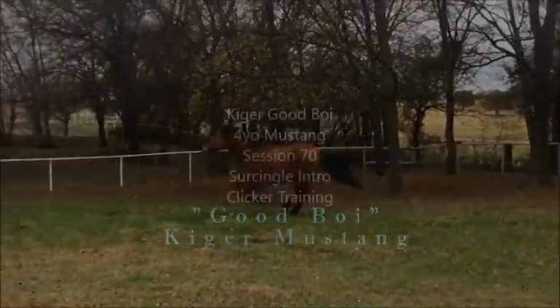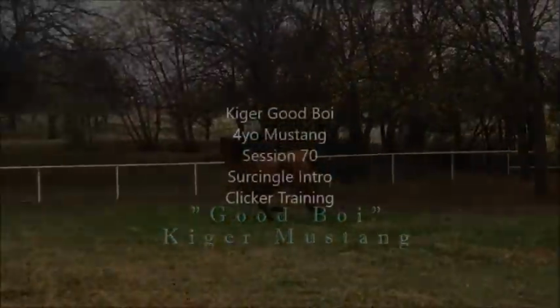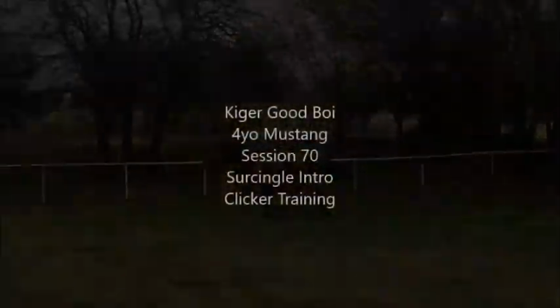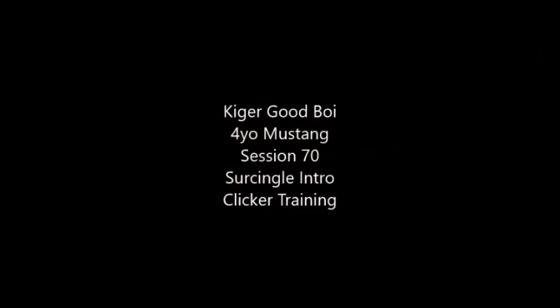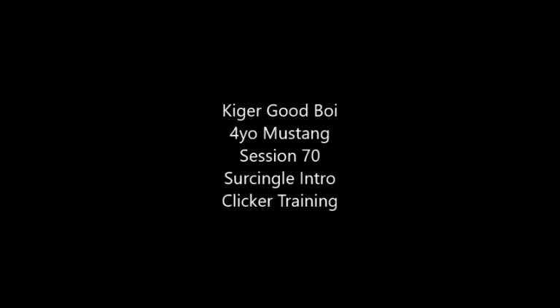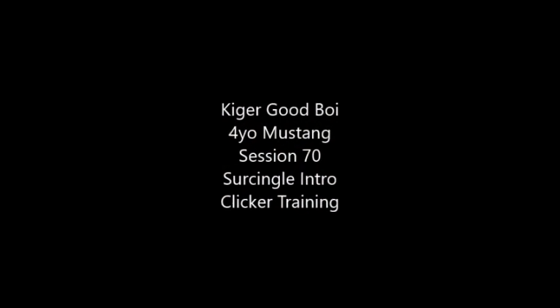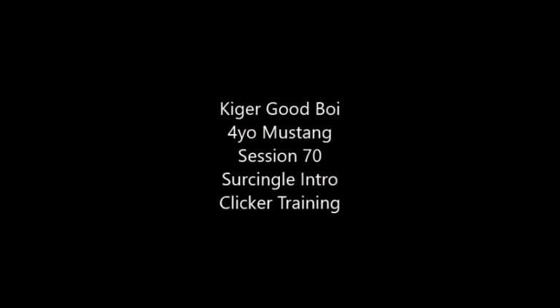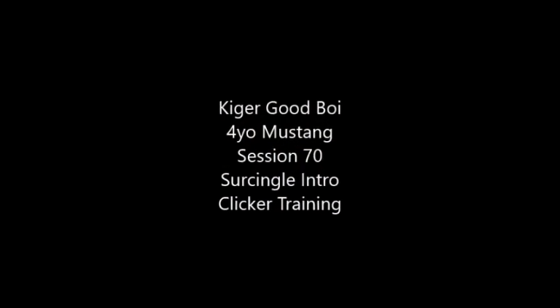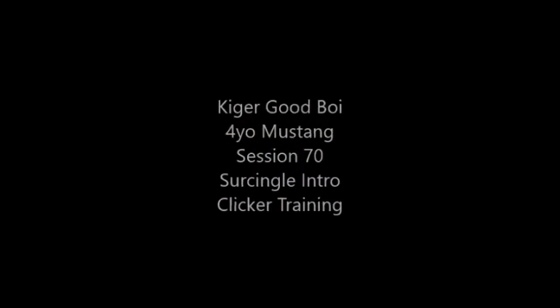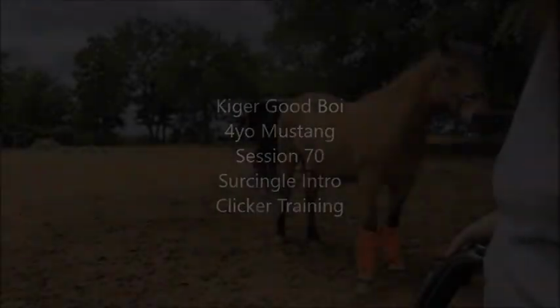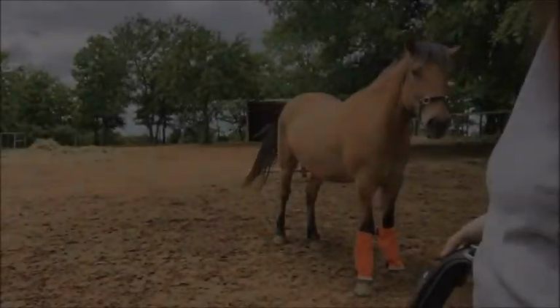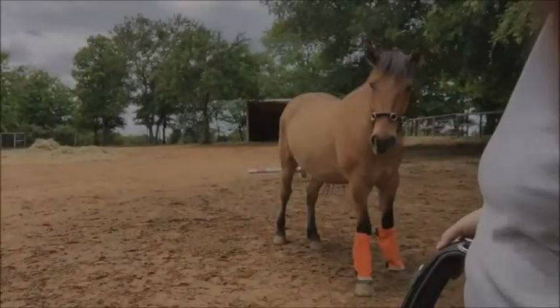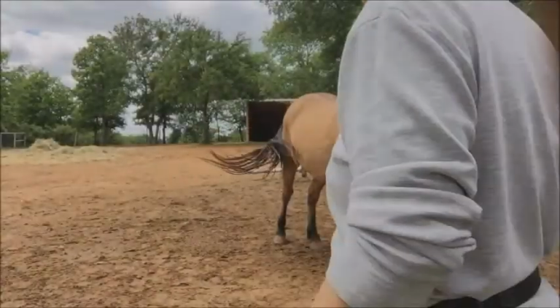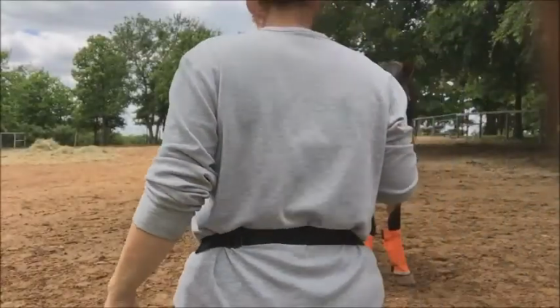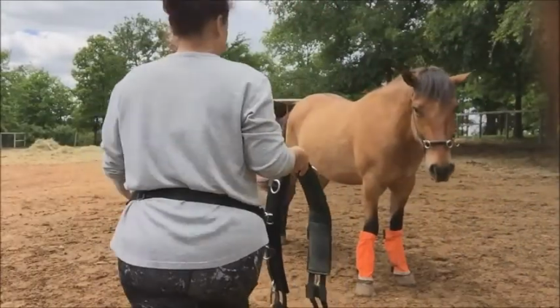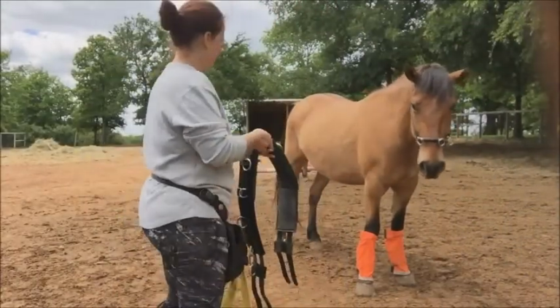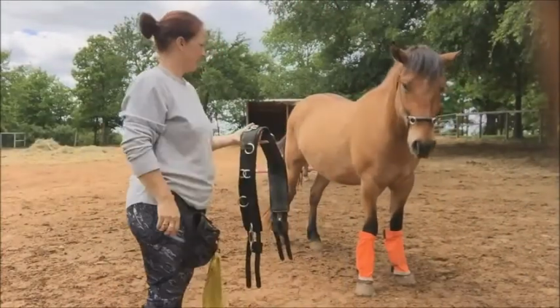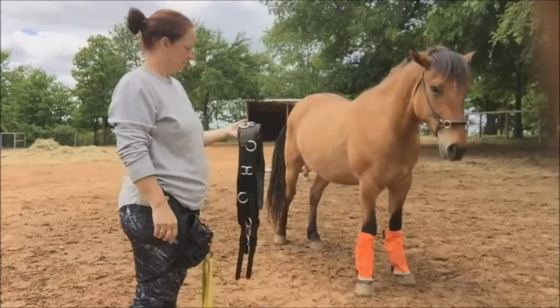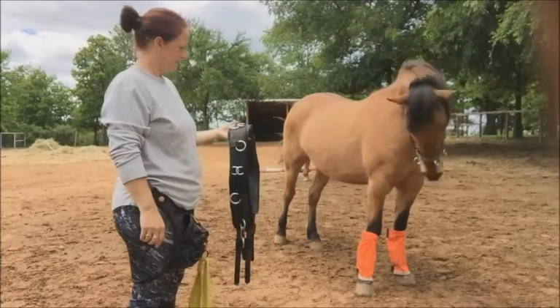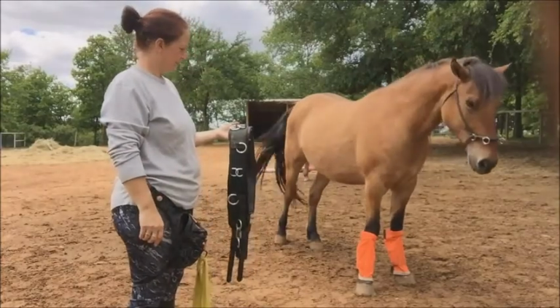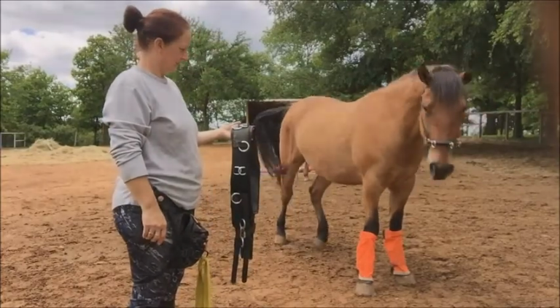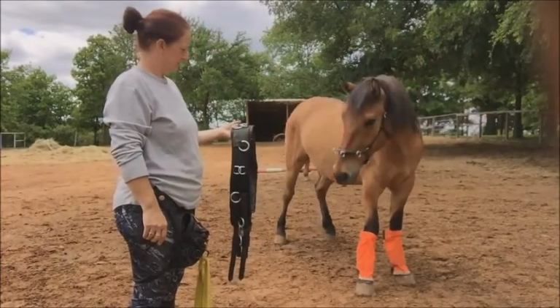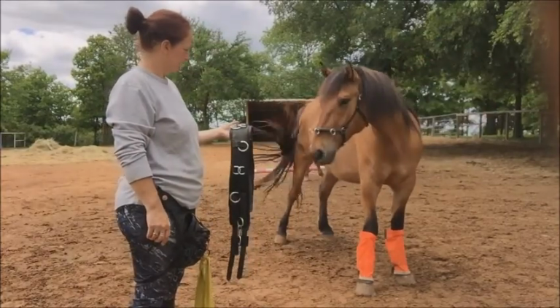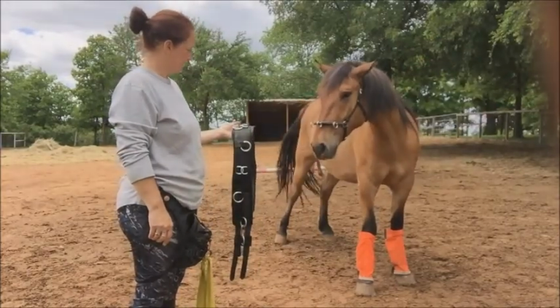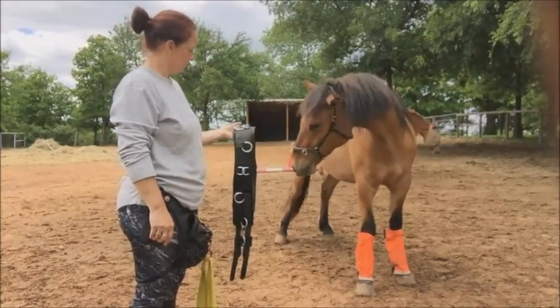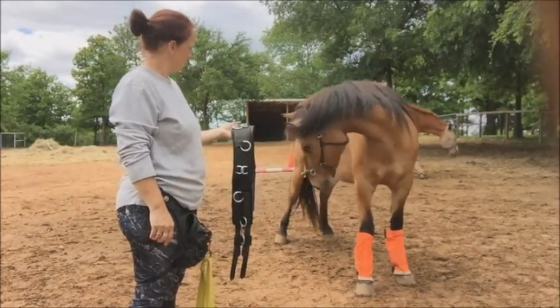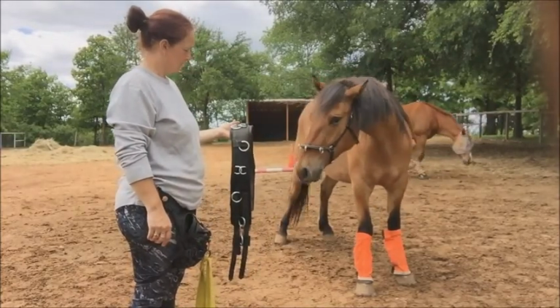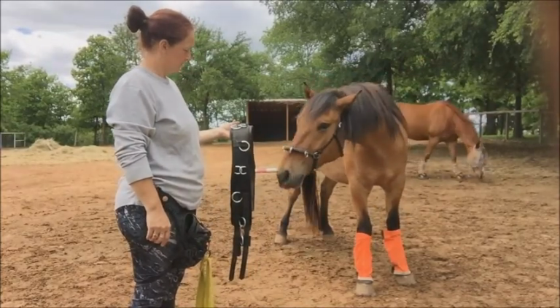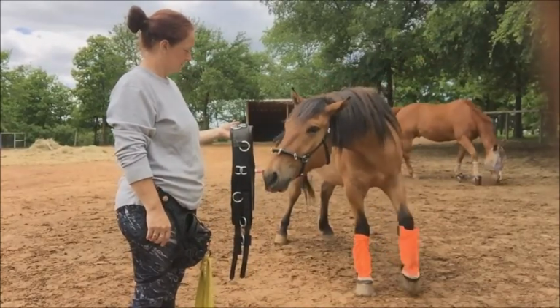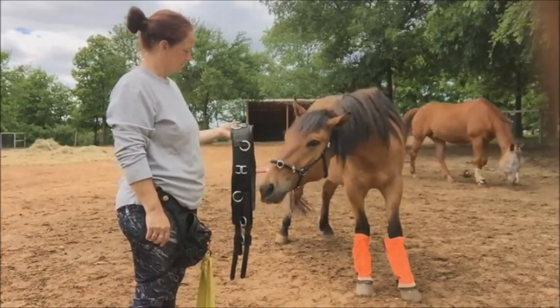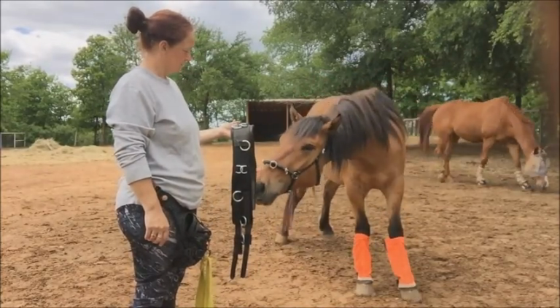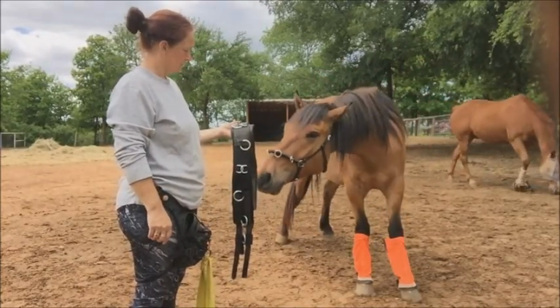Session 70, Surcingle Intro. Today we're working with Kyger Goodboy on introducing him to the surcingle. He's never had one on, so this will be a first for him.